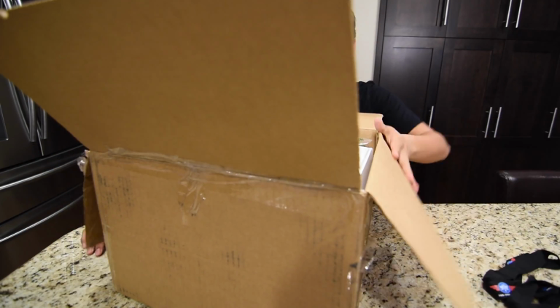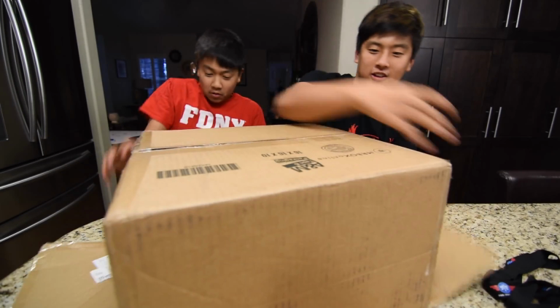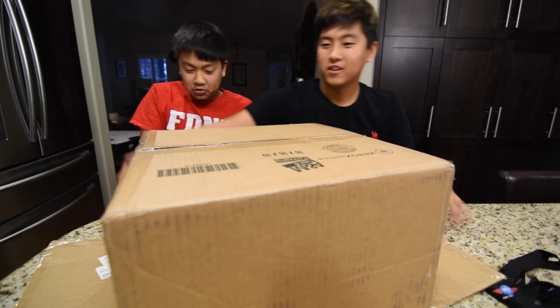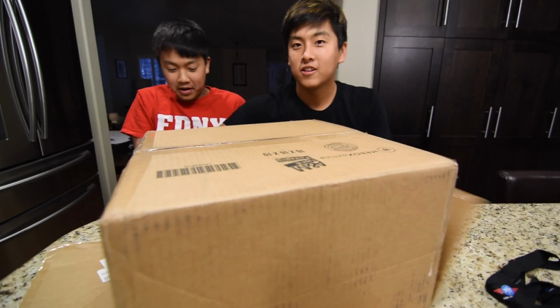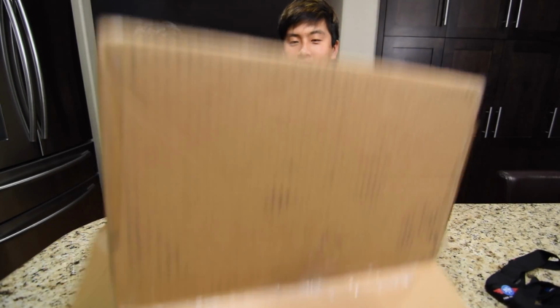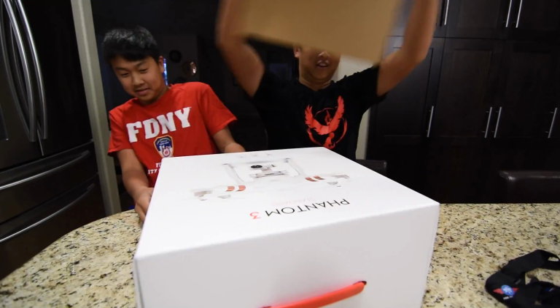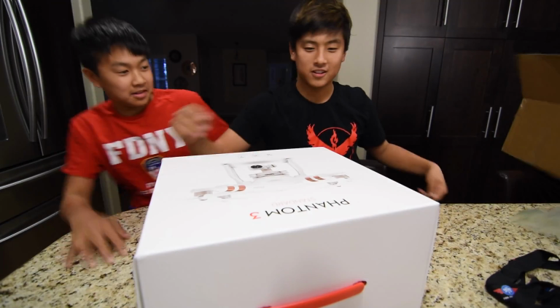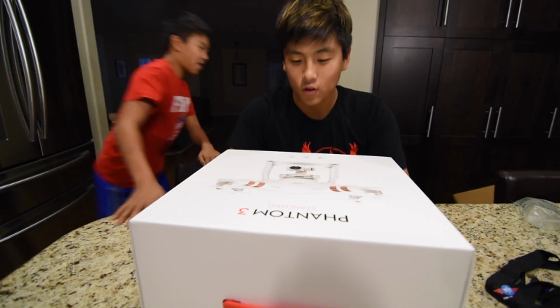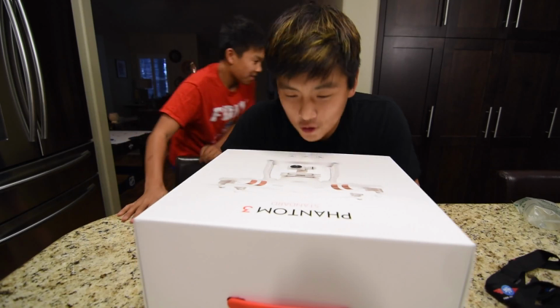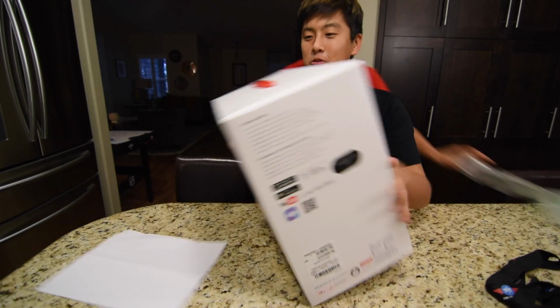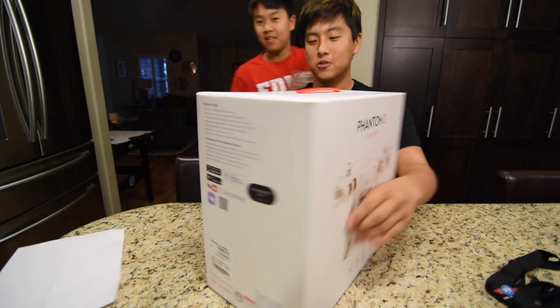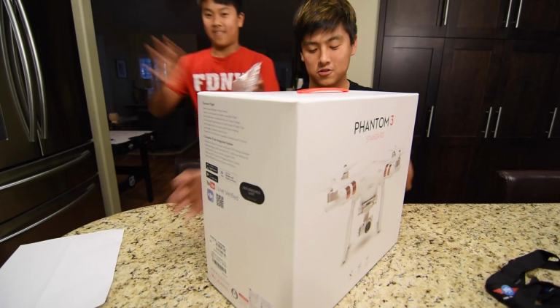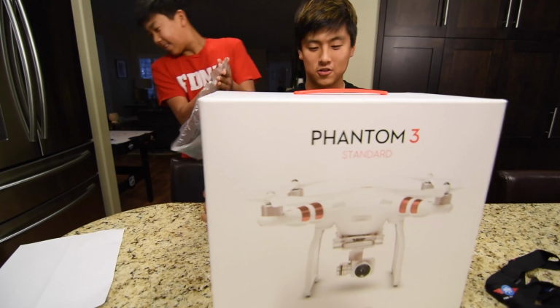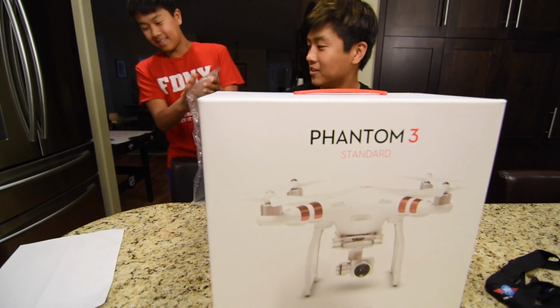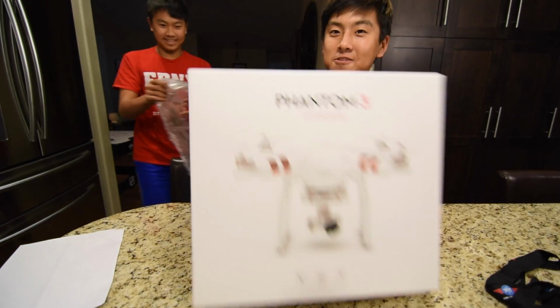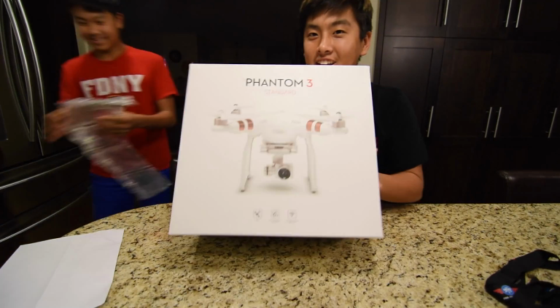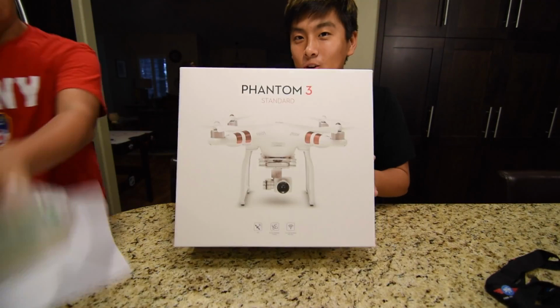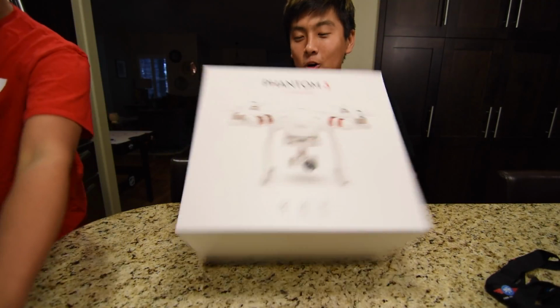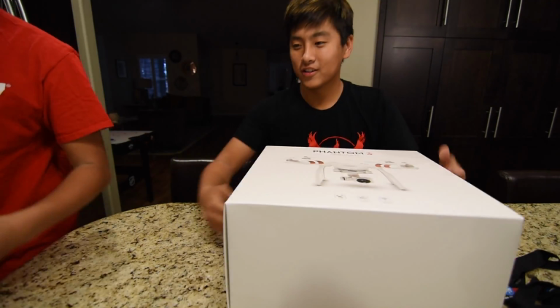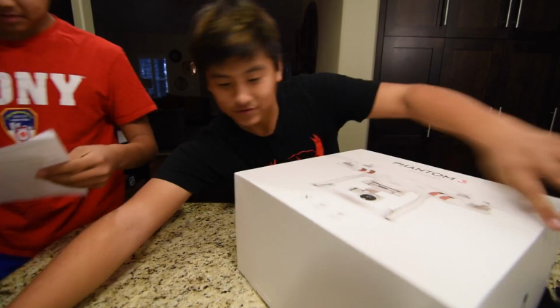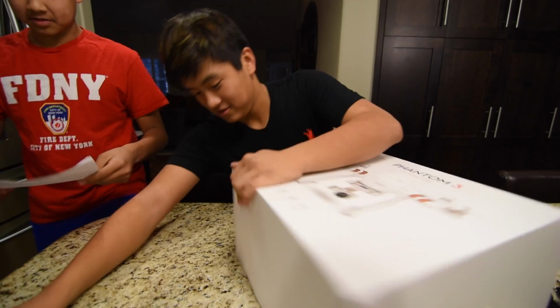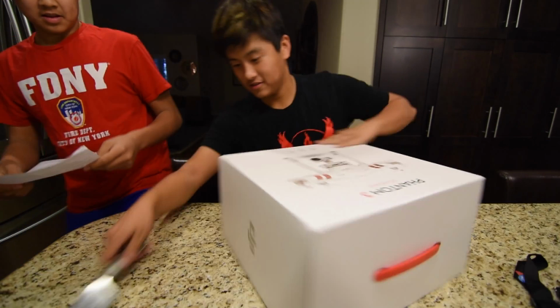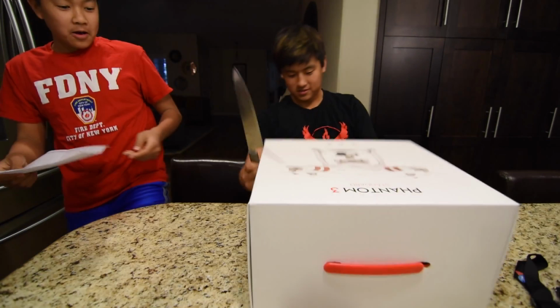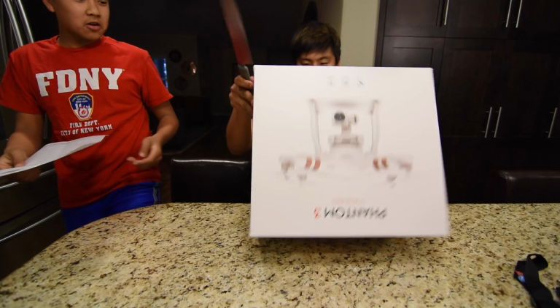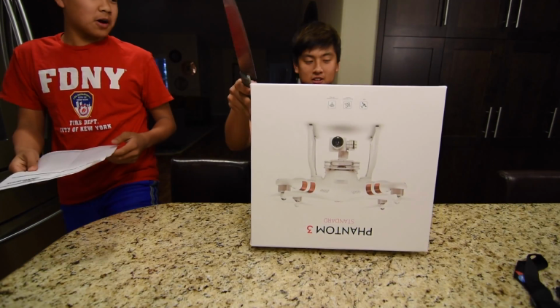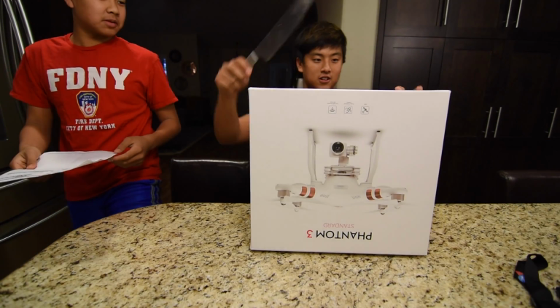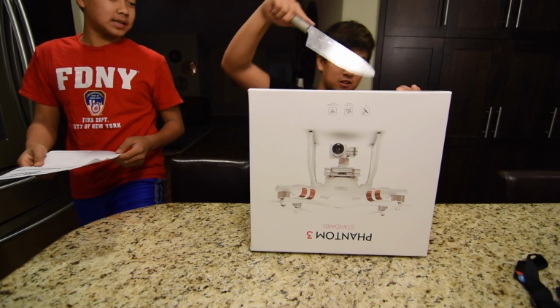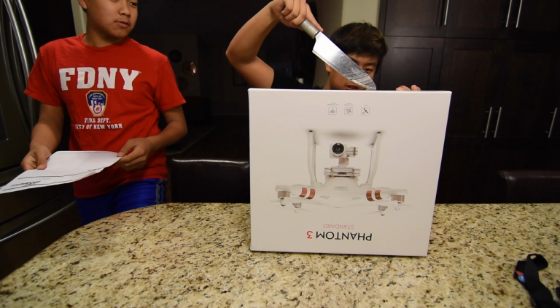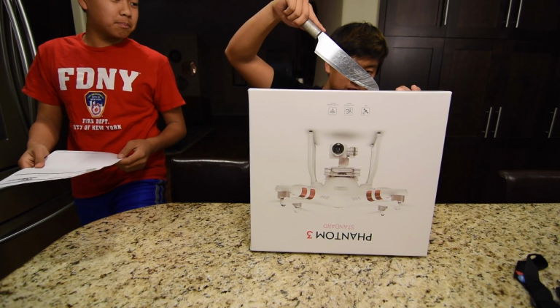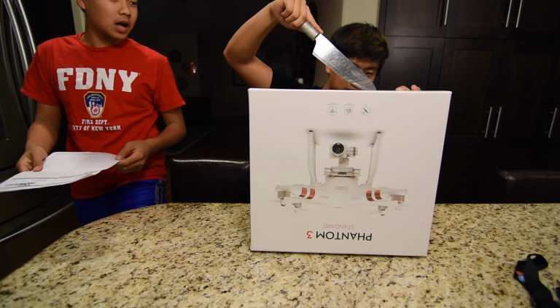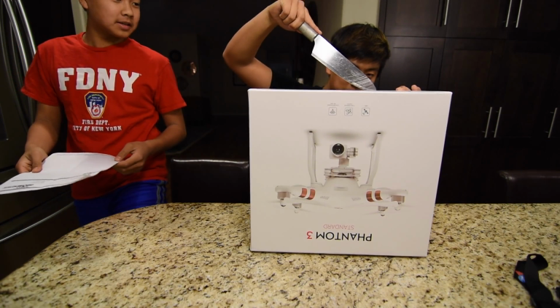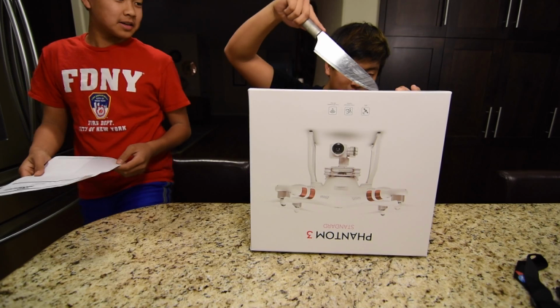What are you doing? Can you not? Hey, look at the box. I want the box. I want the box — I'm not good.